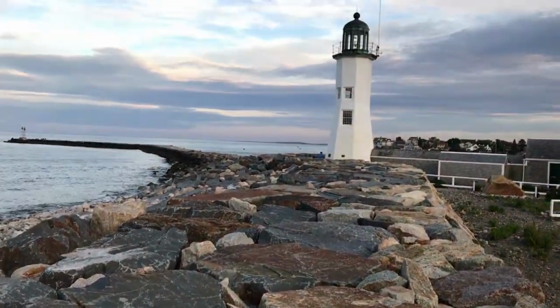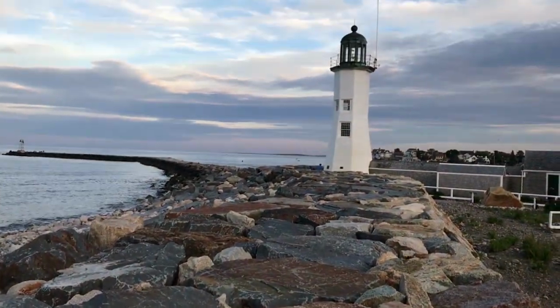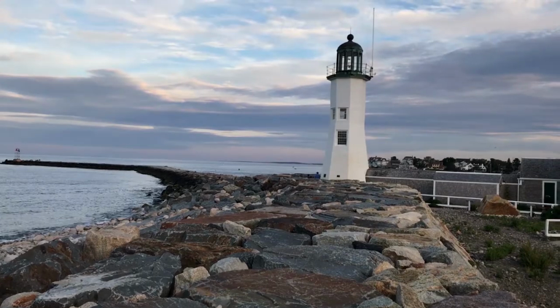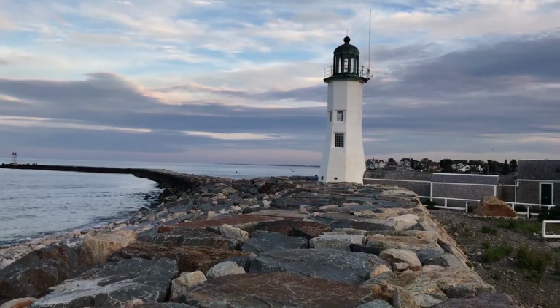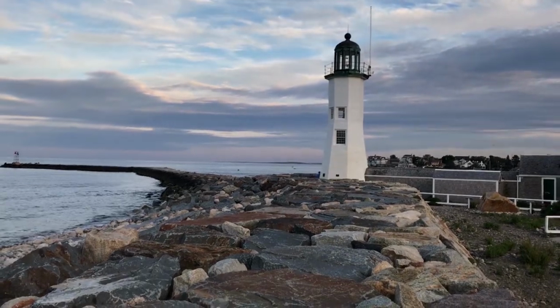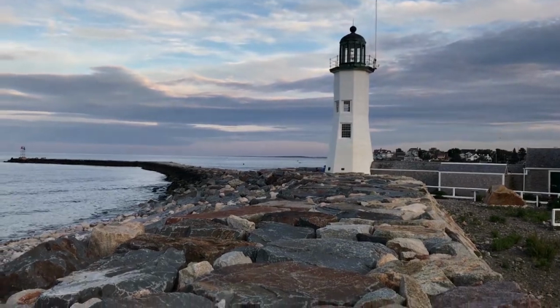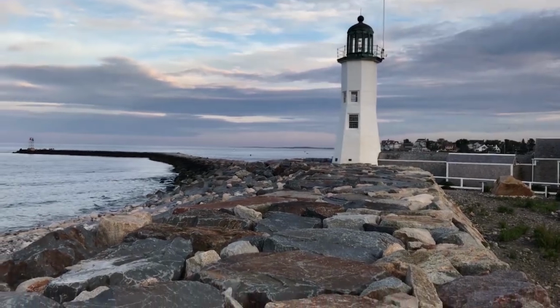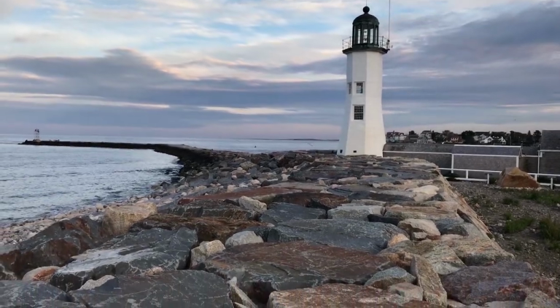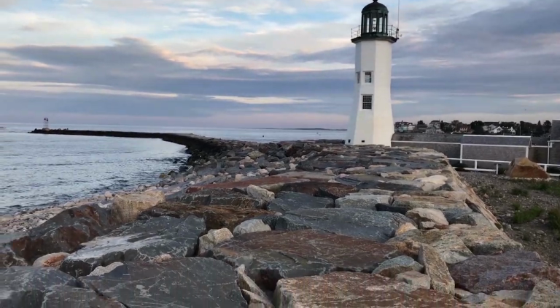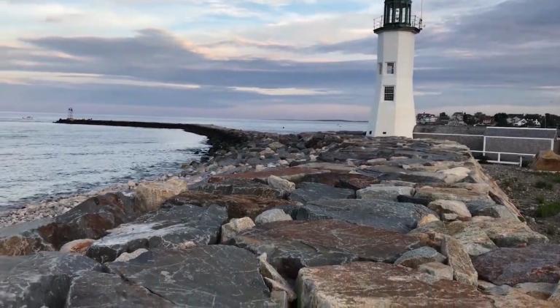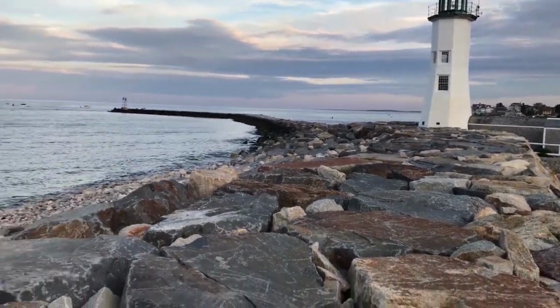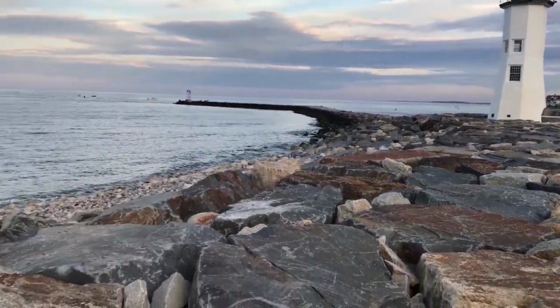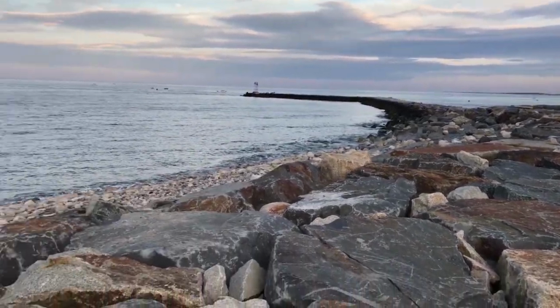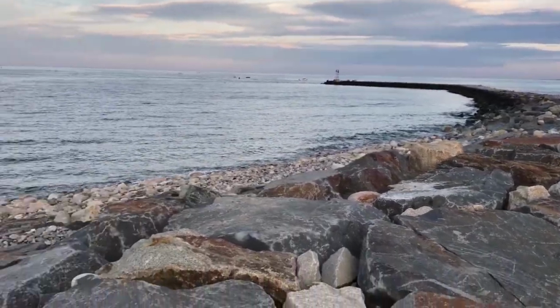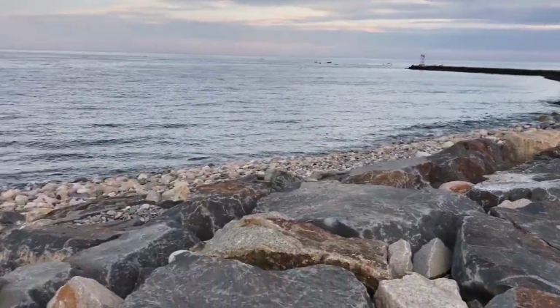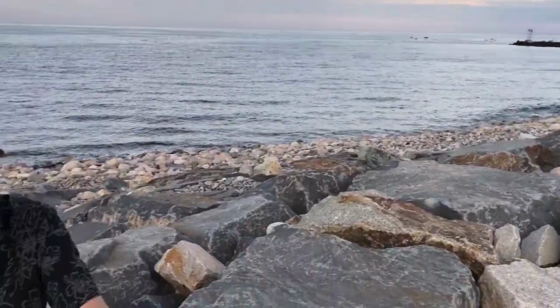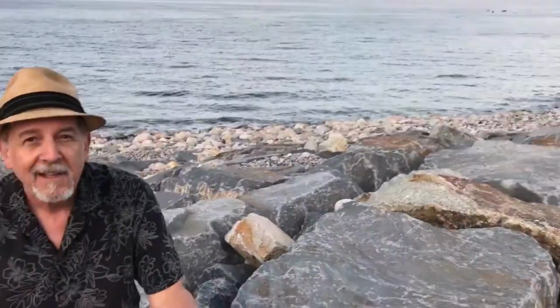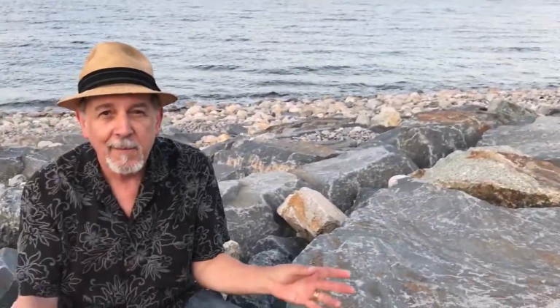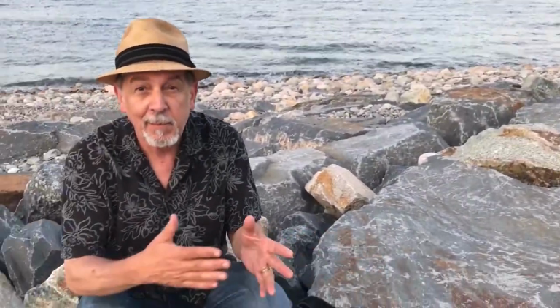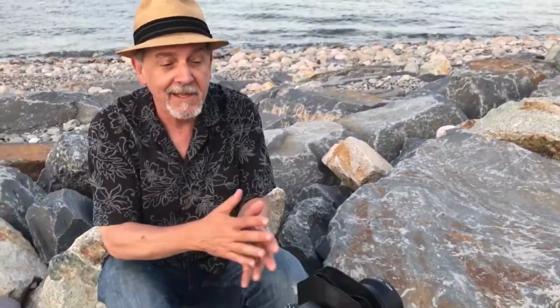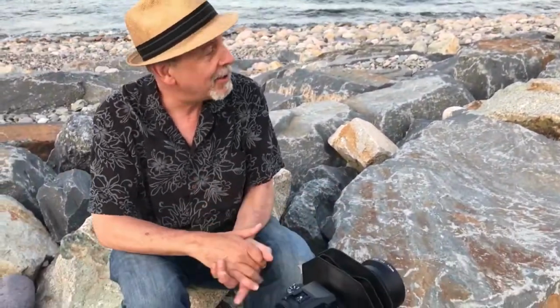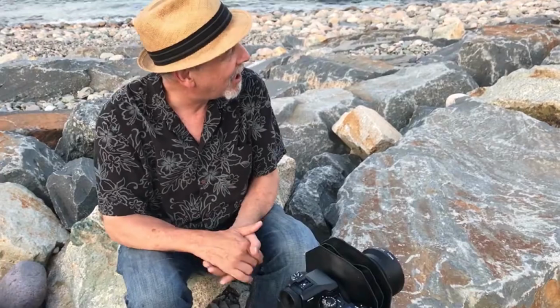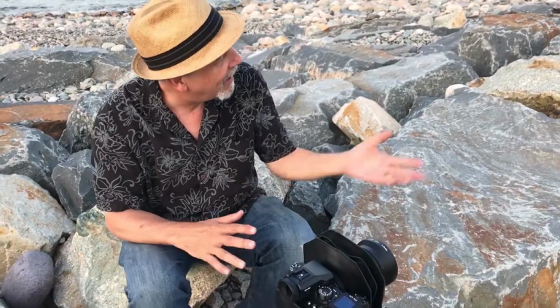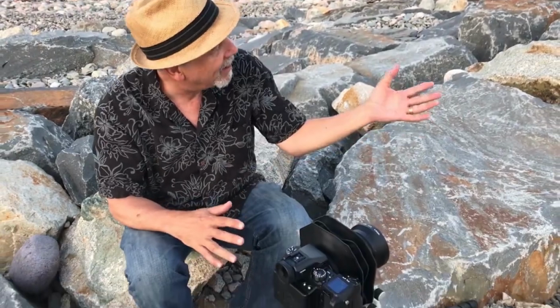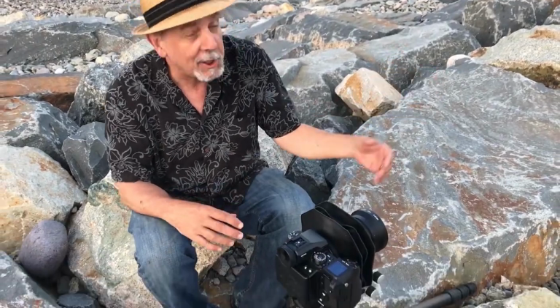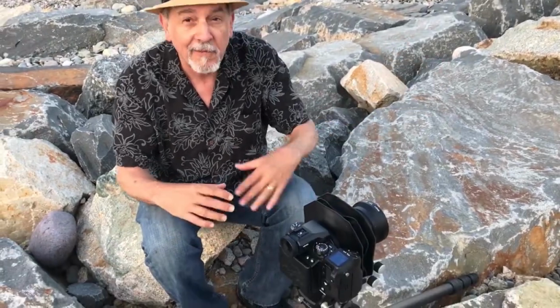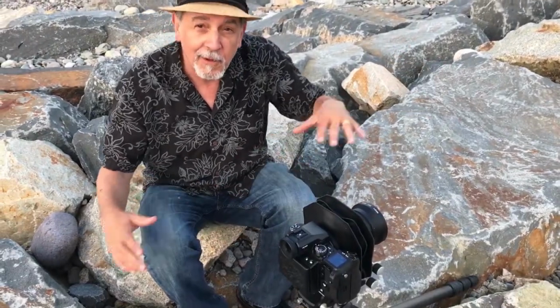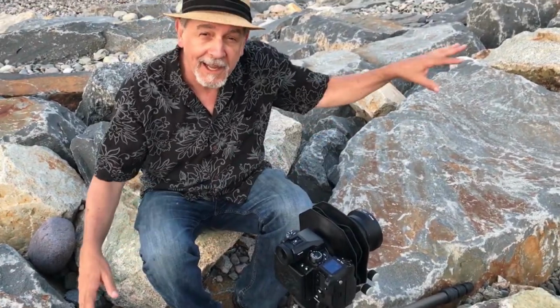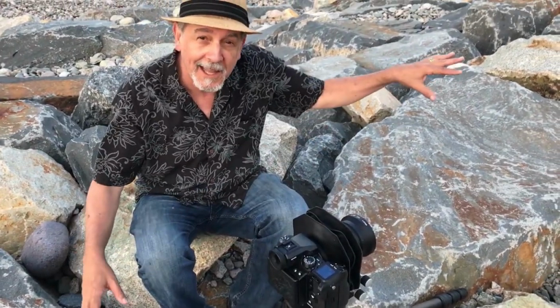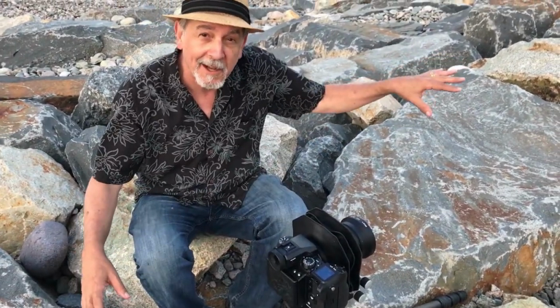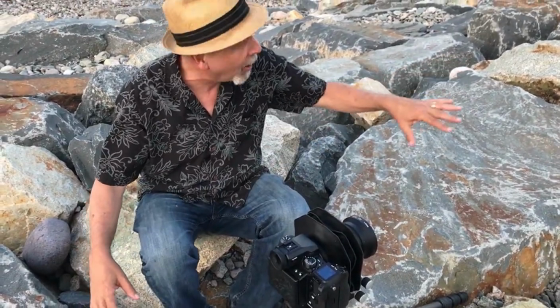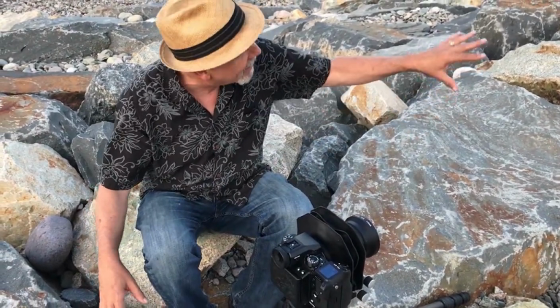Right now I'm just waiting for cool skies. I'm taking pictures that I may blend into a shot that I did earlier — I've had light on the rocks.